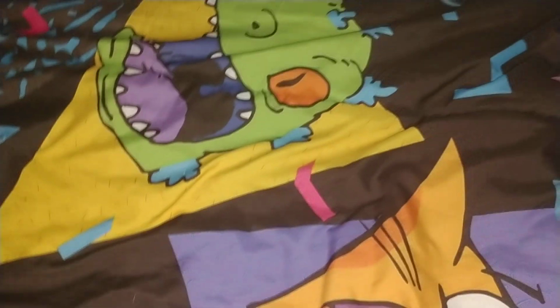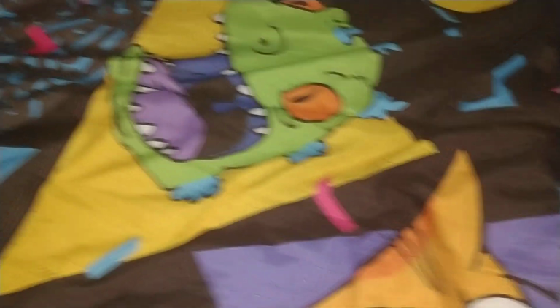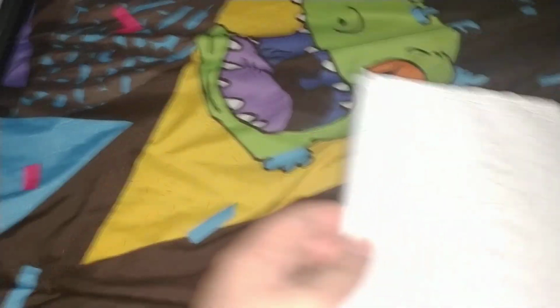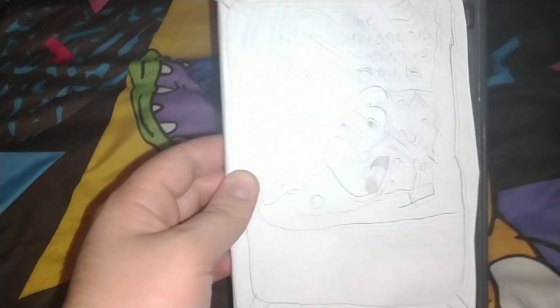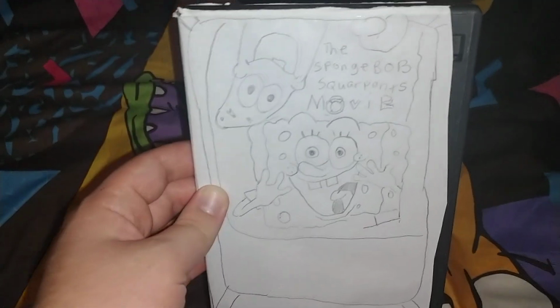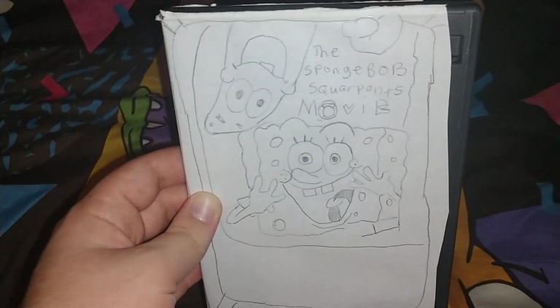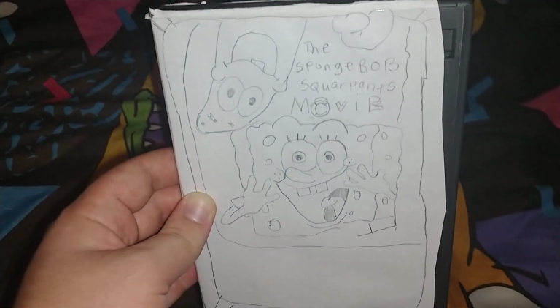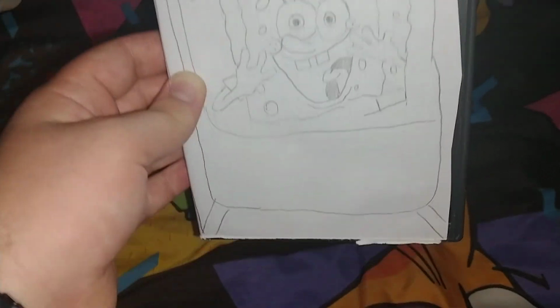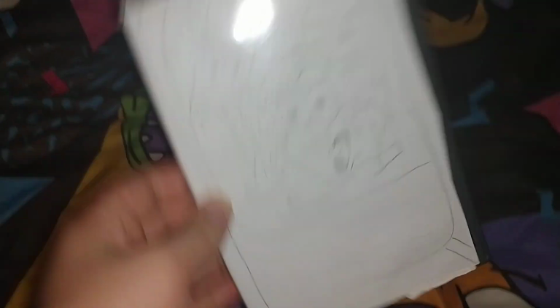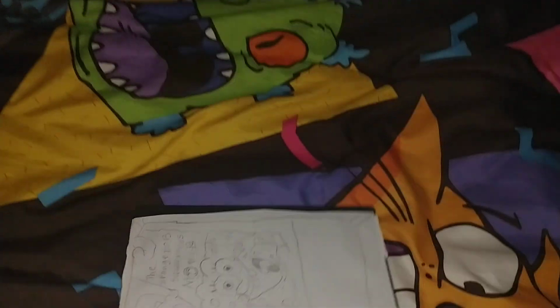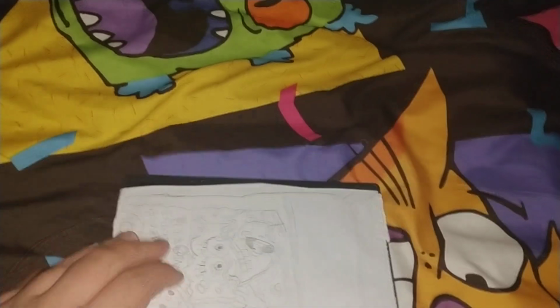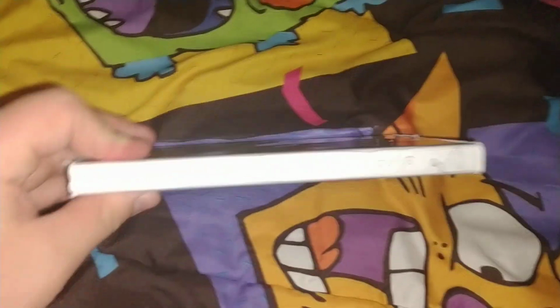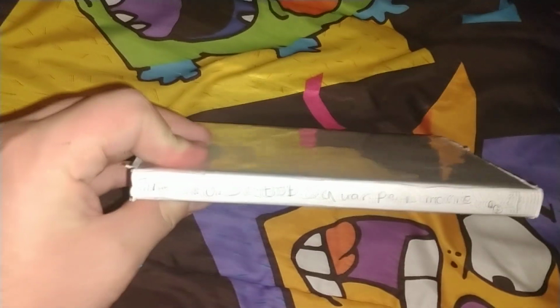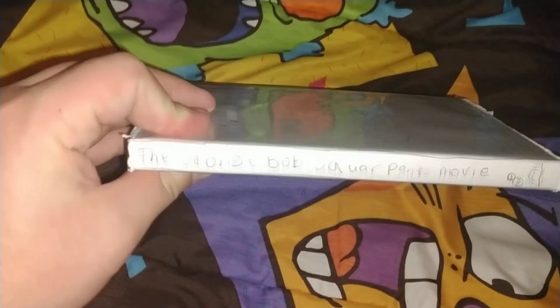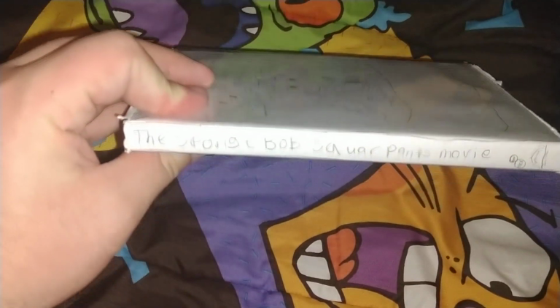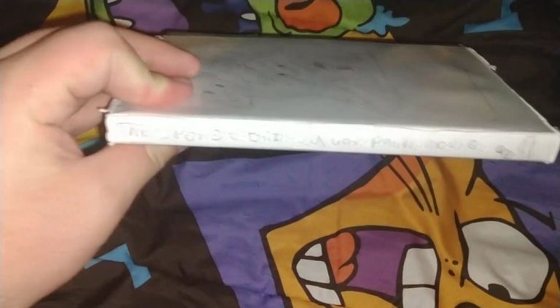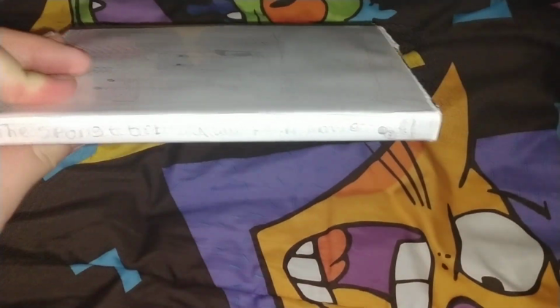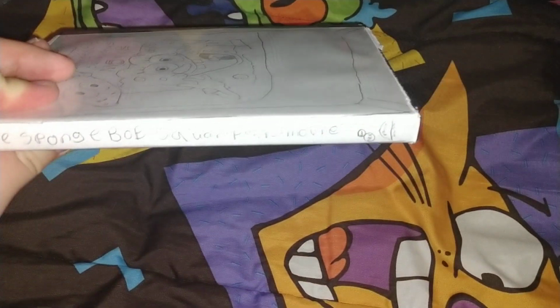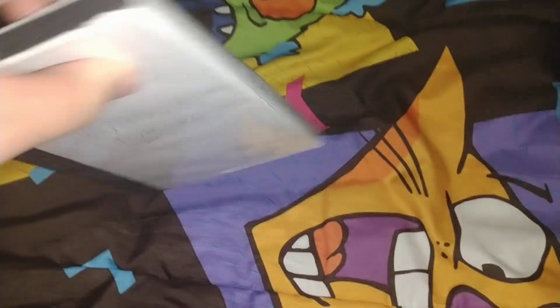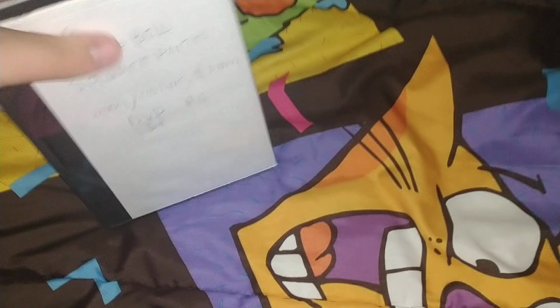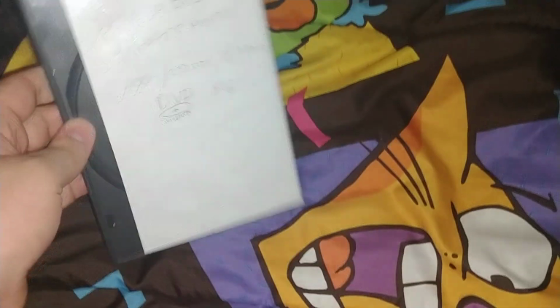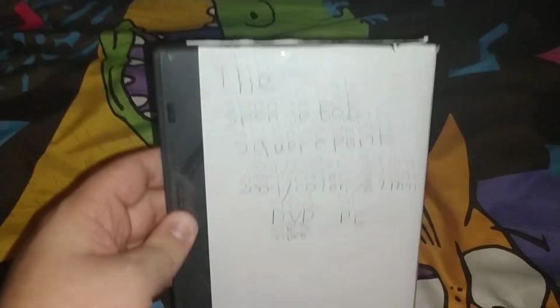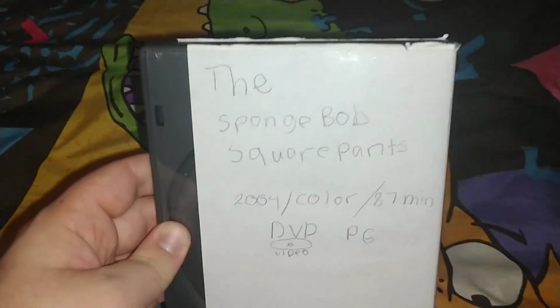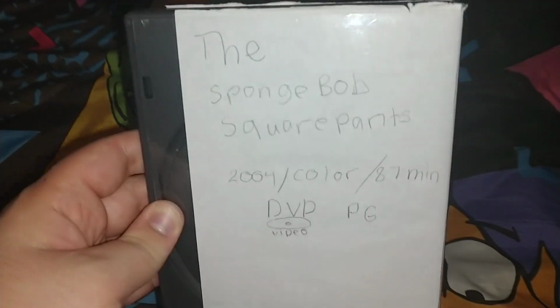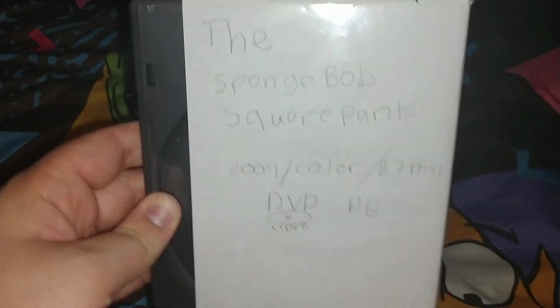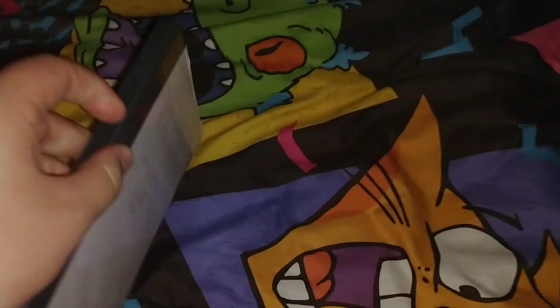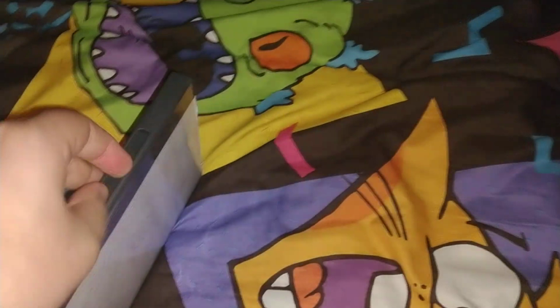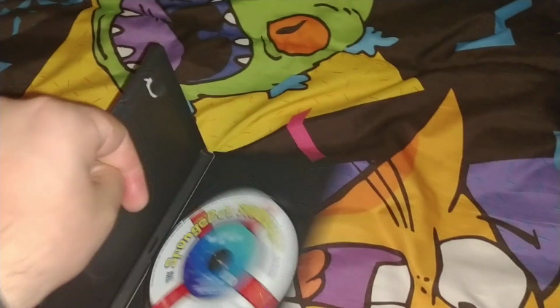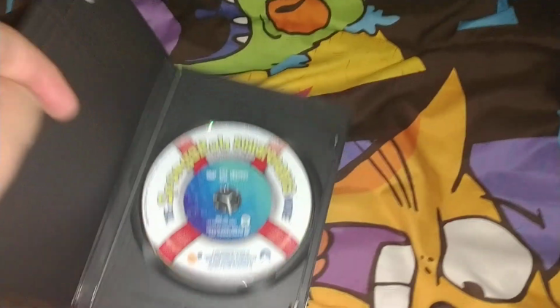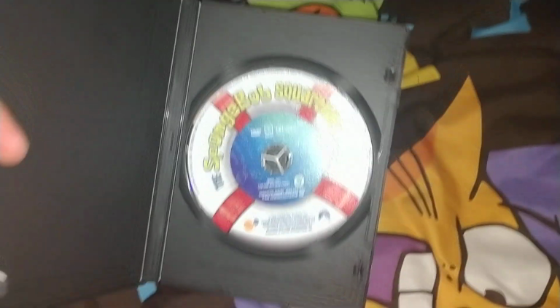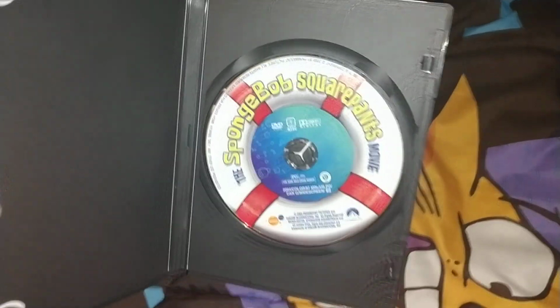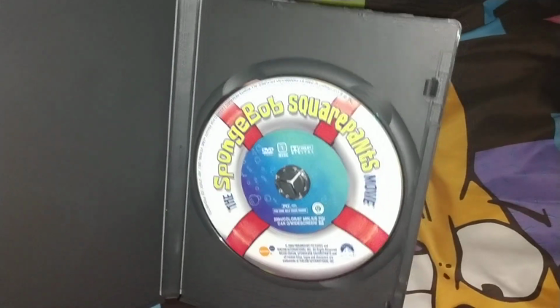Next one is the original SpongeBob movie. That's the front with the original disc. So that's the SpongeBob movie — it's from 2004, 87 minutes. There's the disc.